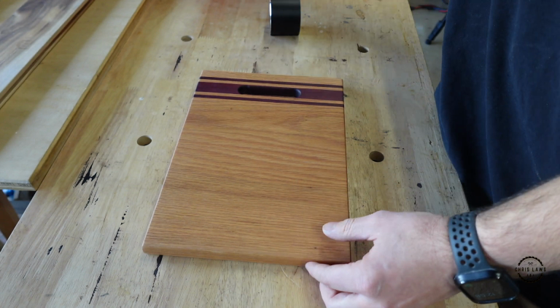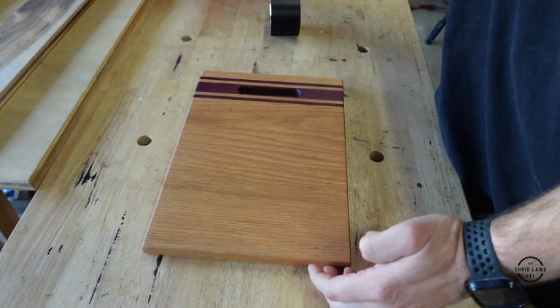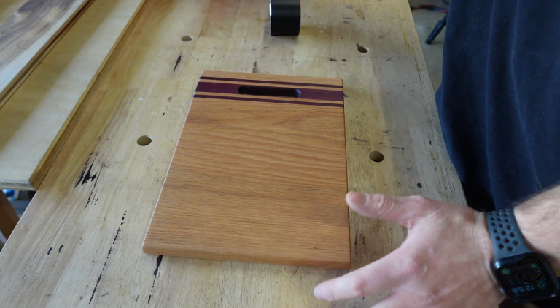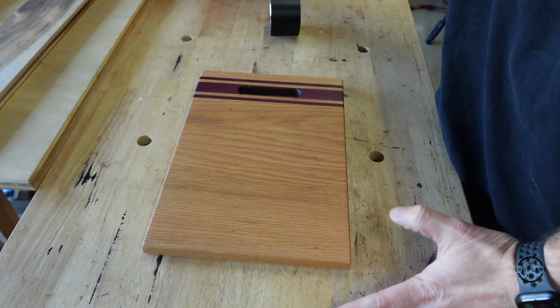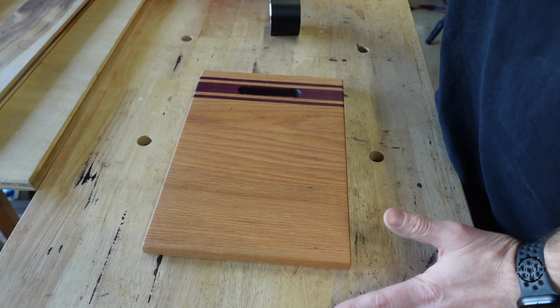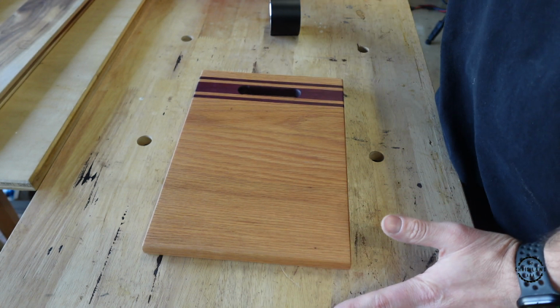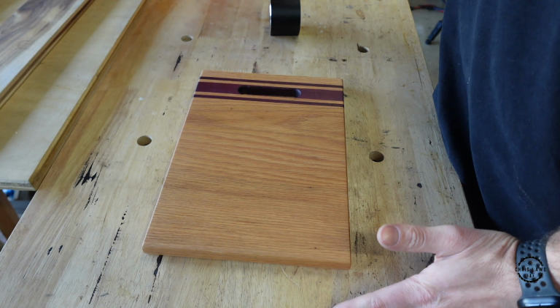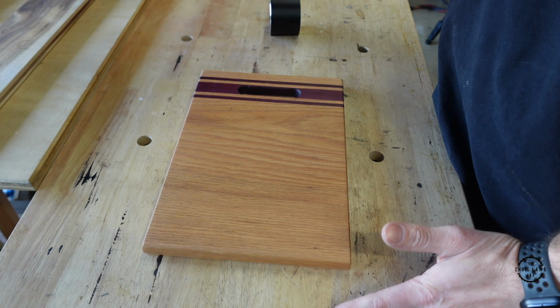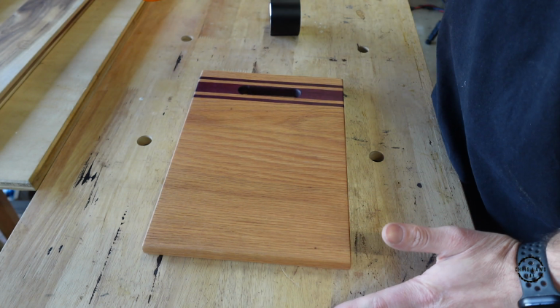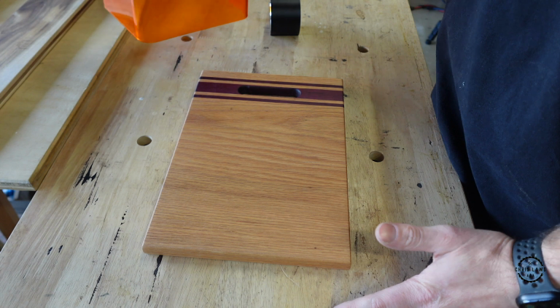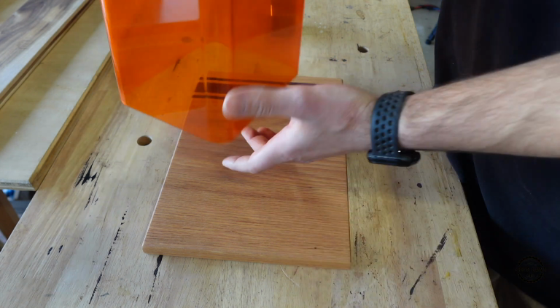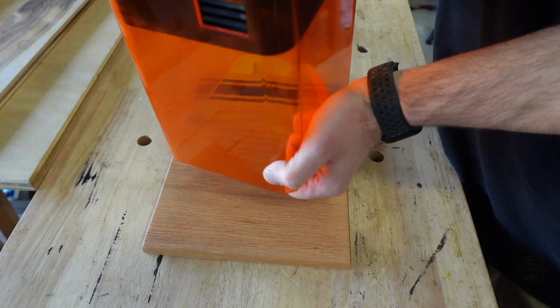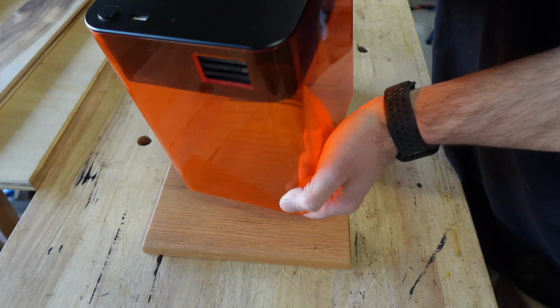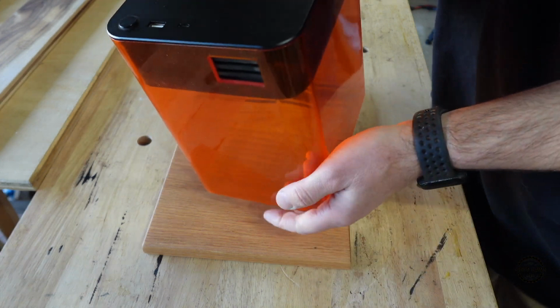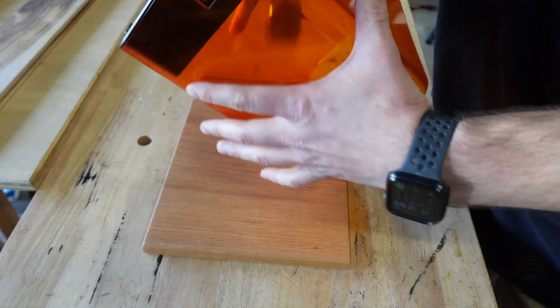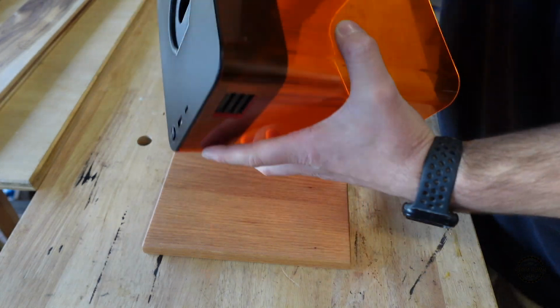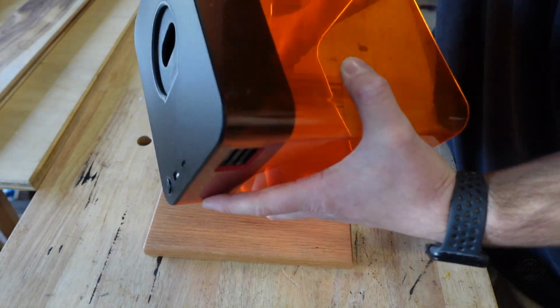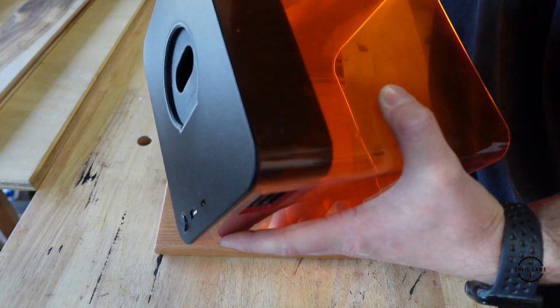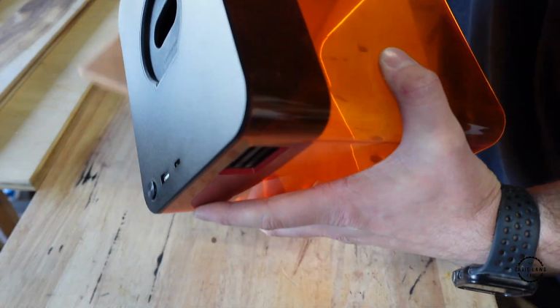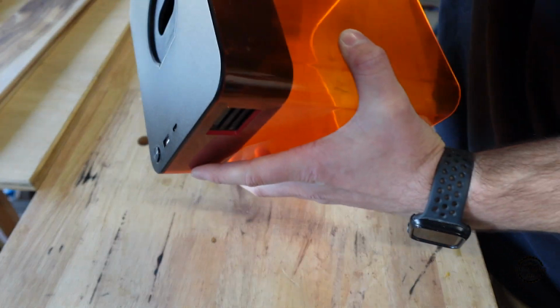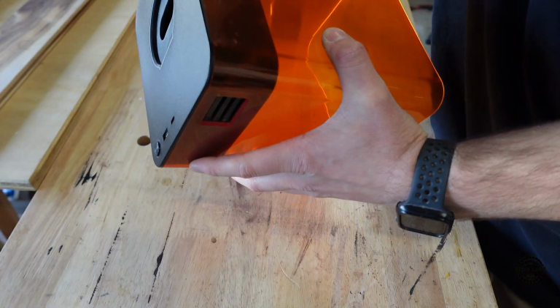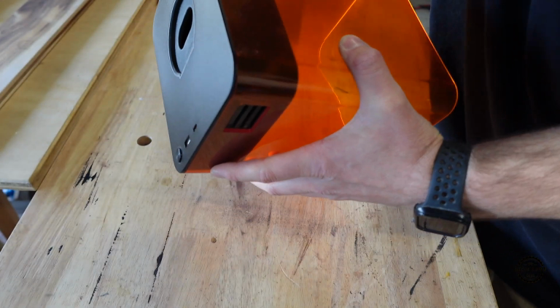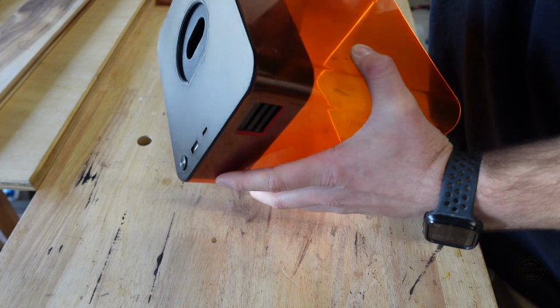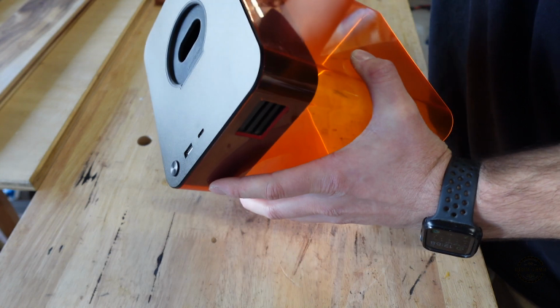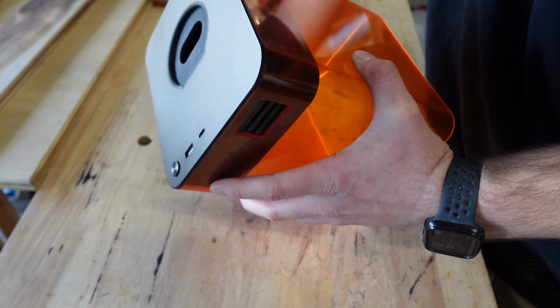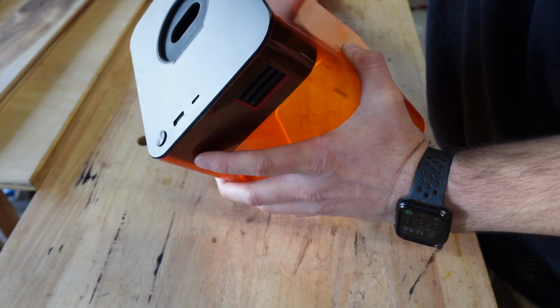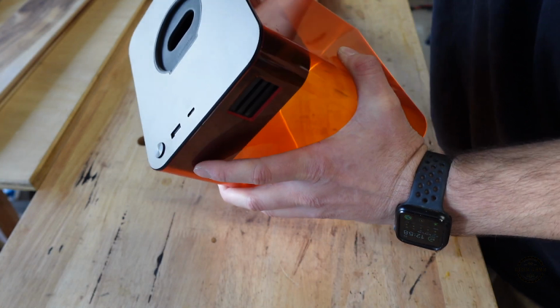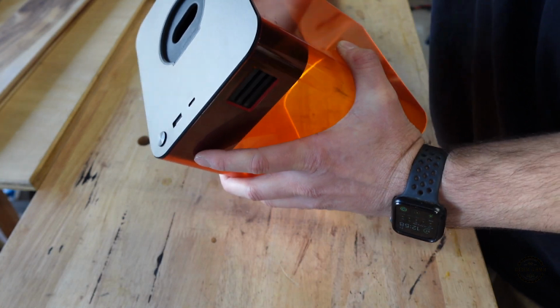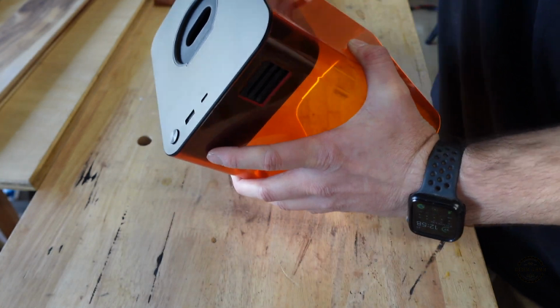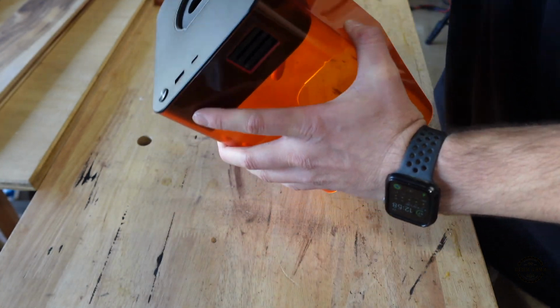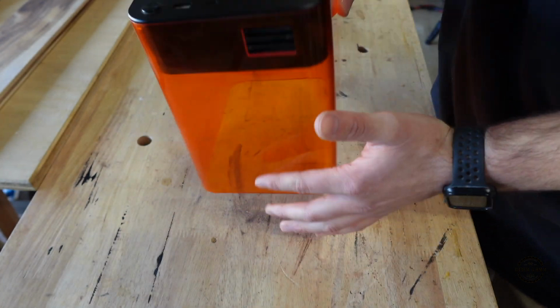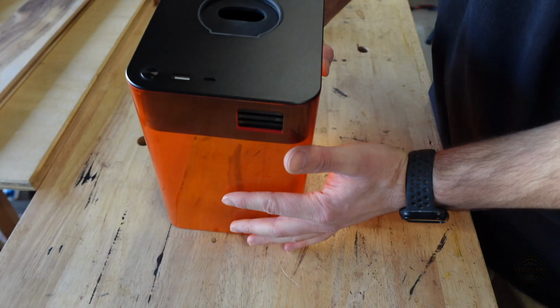The first thing that I'm going to do is set up my Laserpecker. I have this stand I purchased from the Laserpecker website. I'll put a link to that in the description.